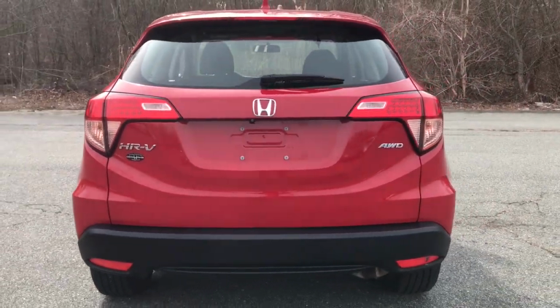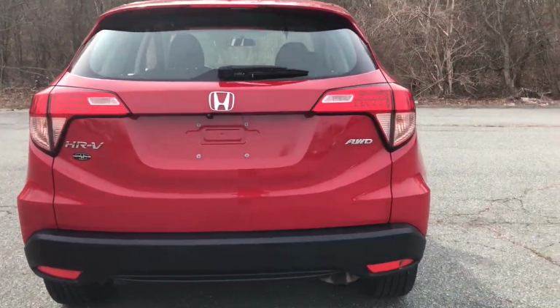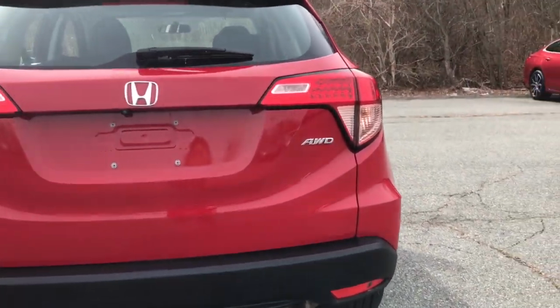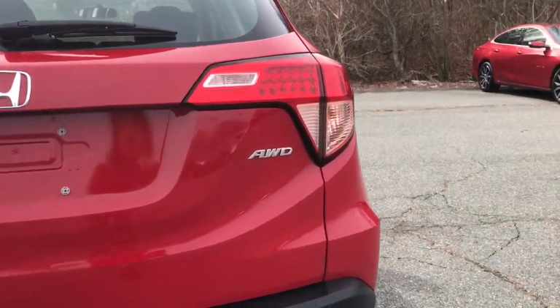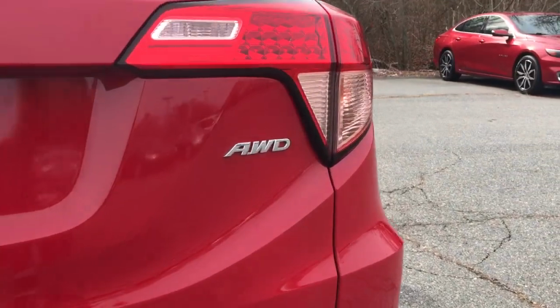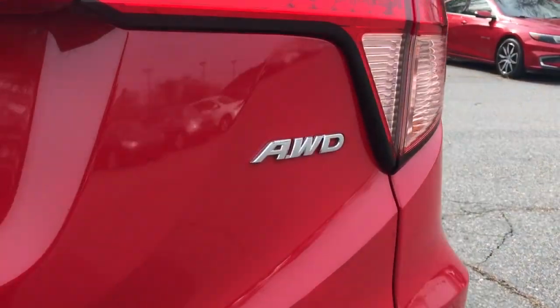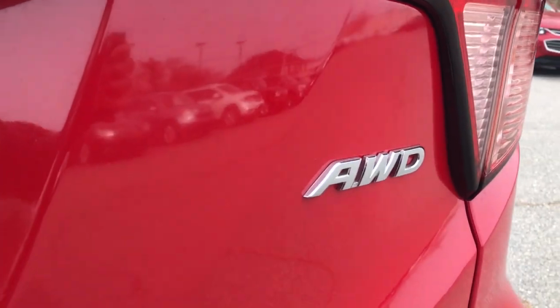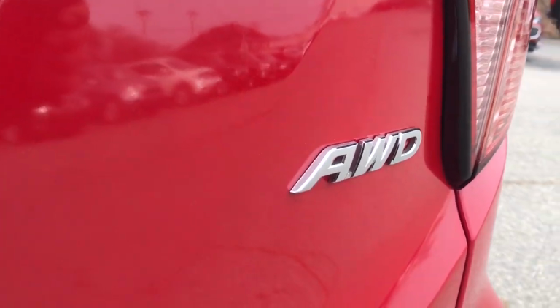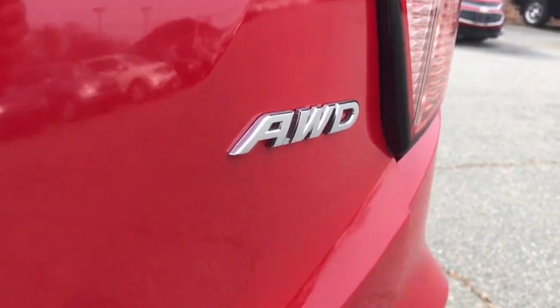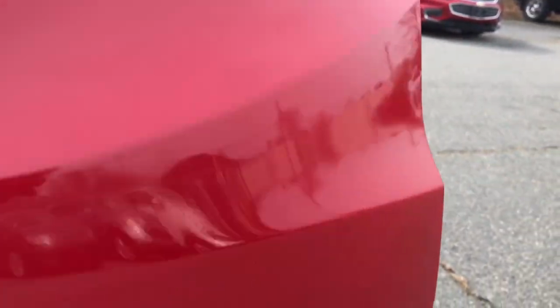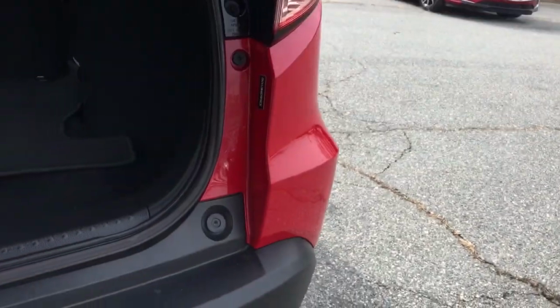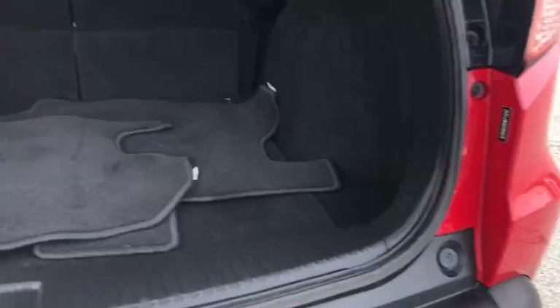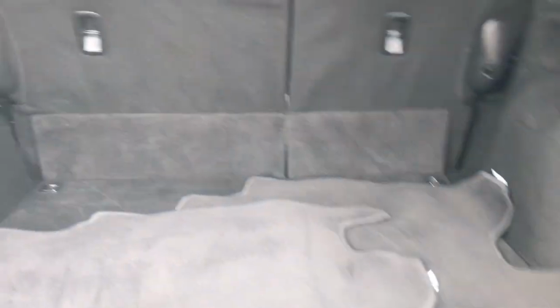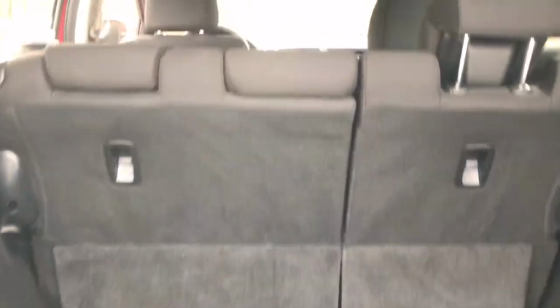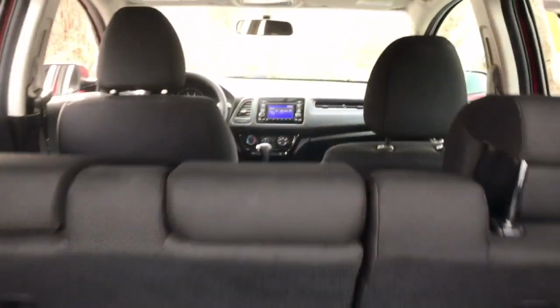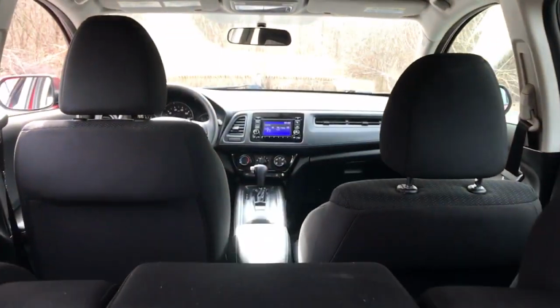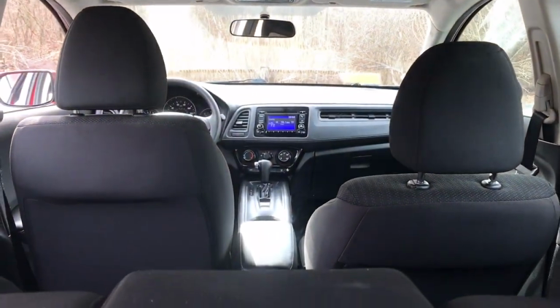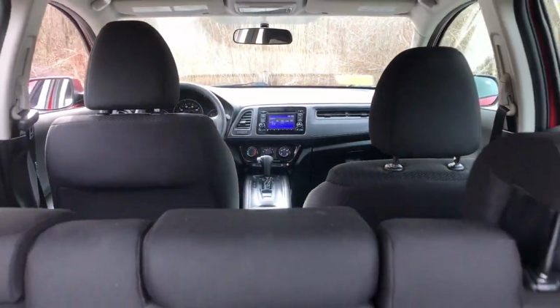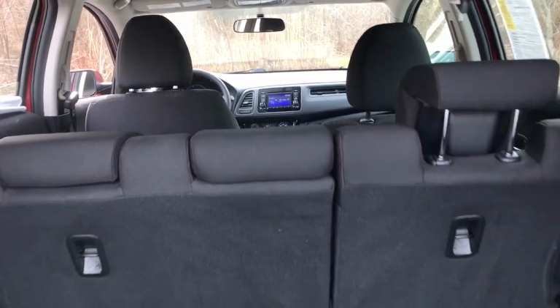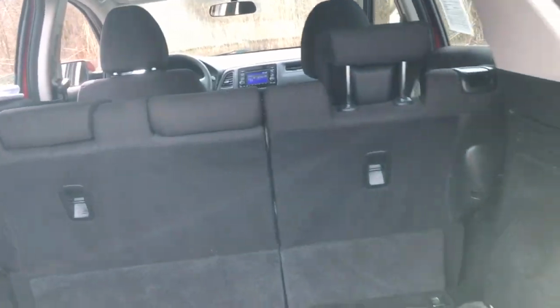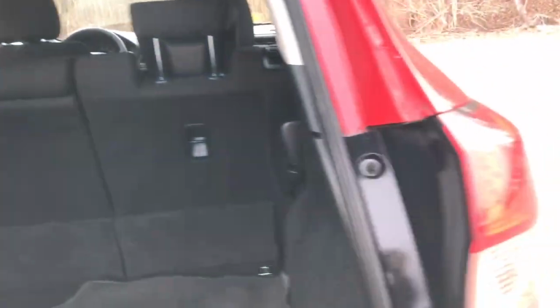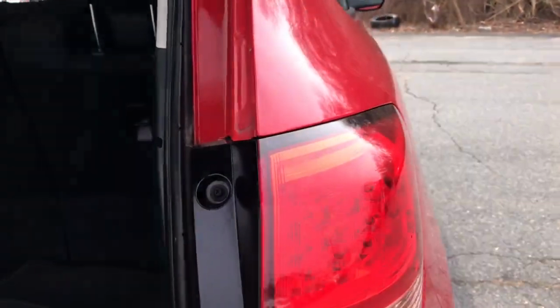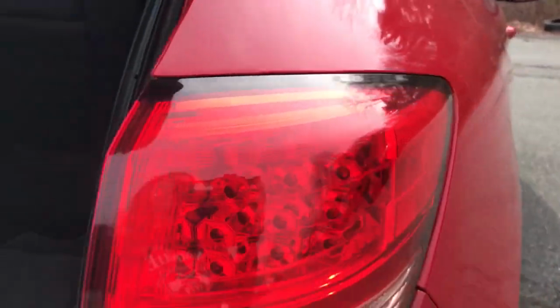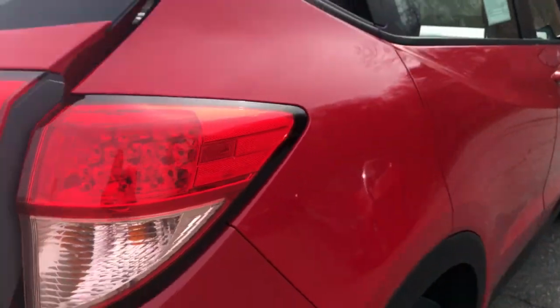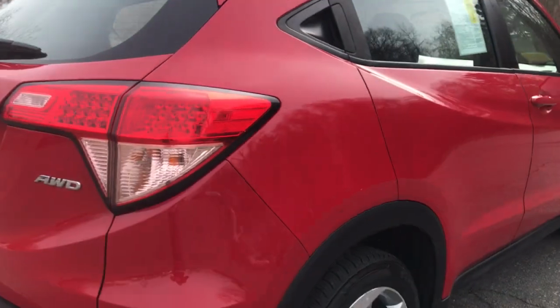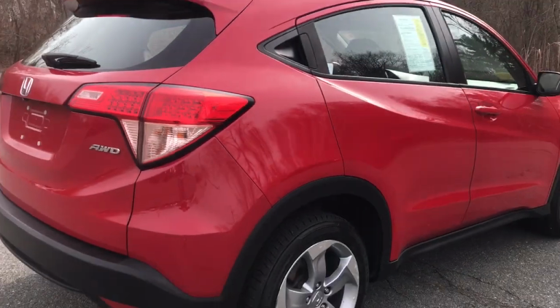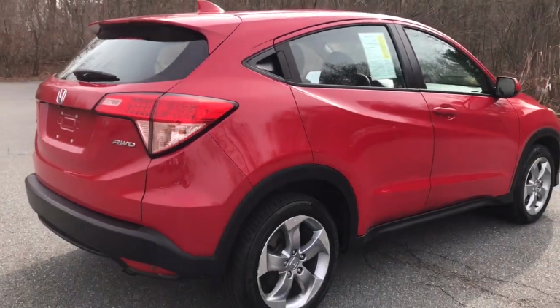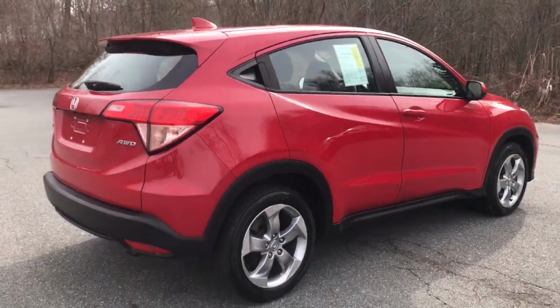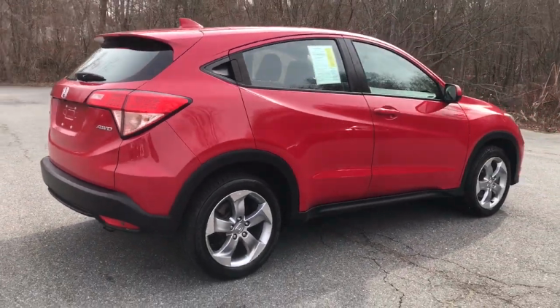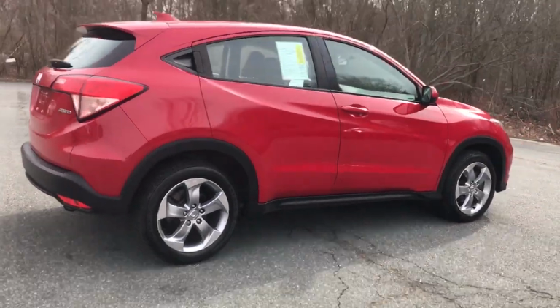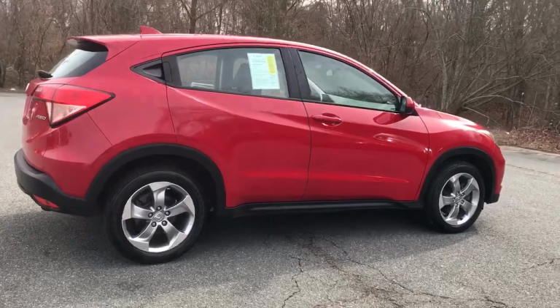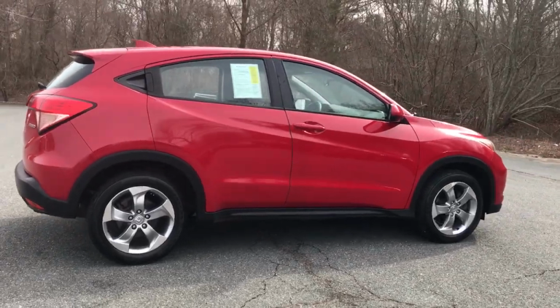all-wheel drive, four-cylinder engine, backup camera, iPod and MP3 input, aluminum wheels, electronic stability control, Bluetooth connection, rear spoiler, and vehicle anti-theft system.